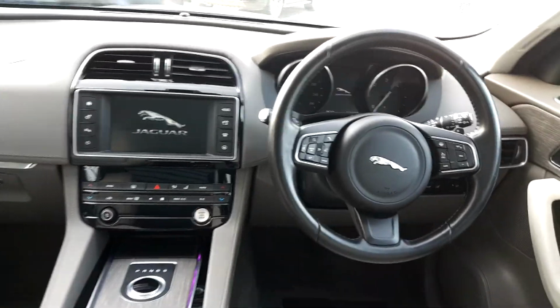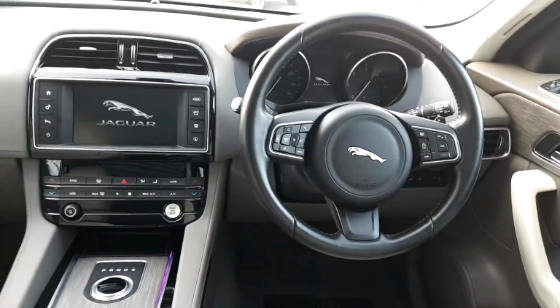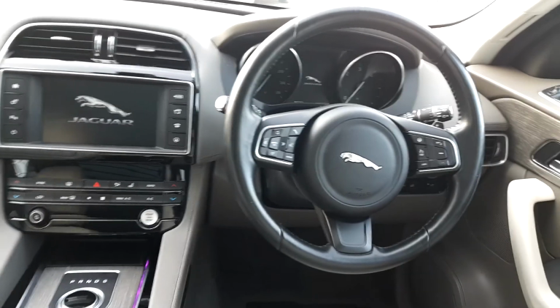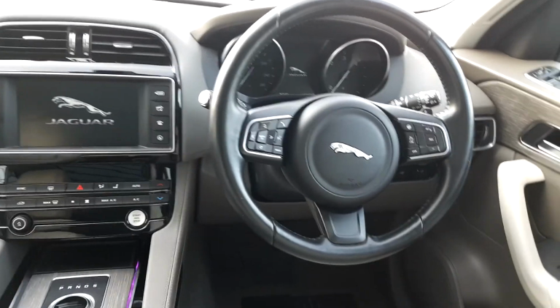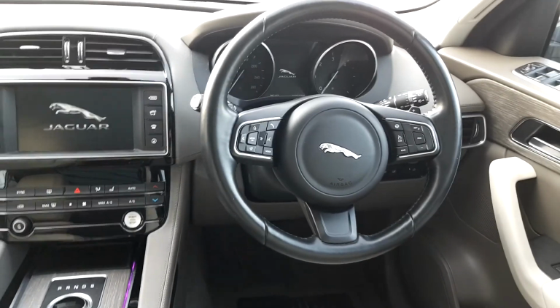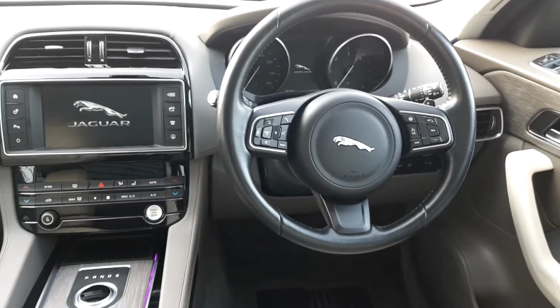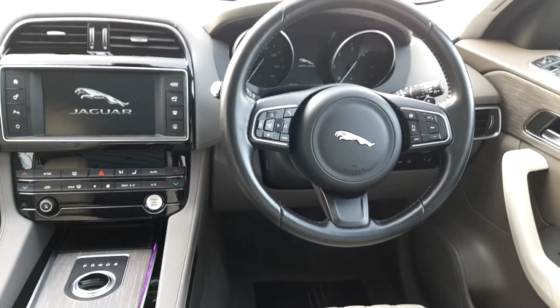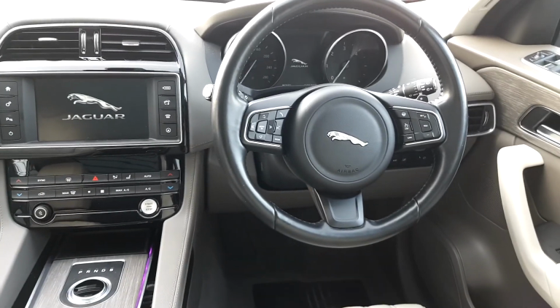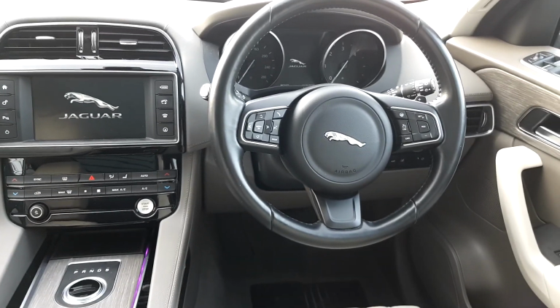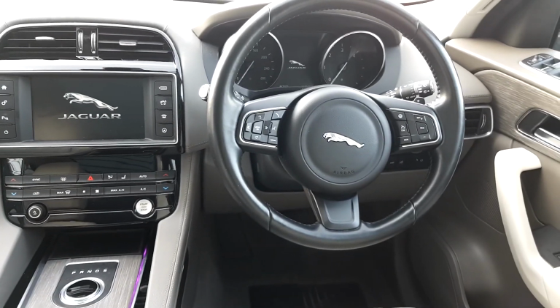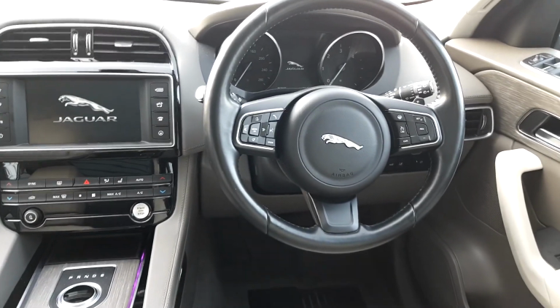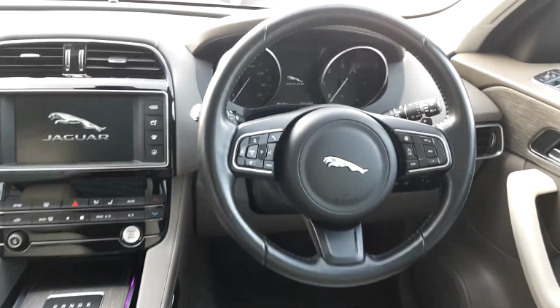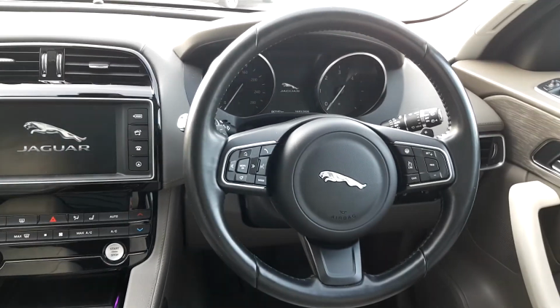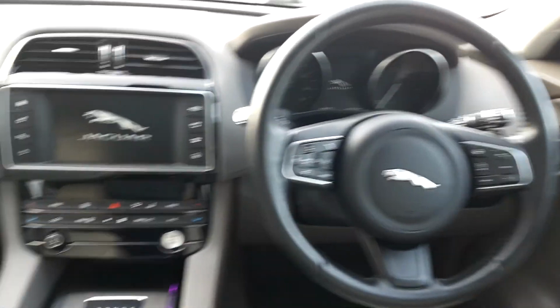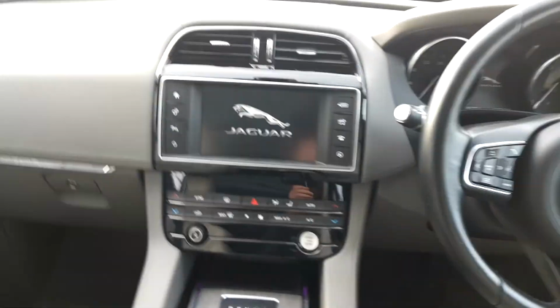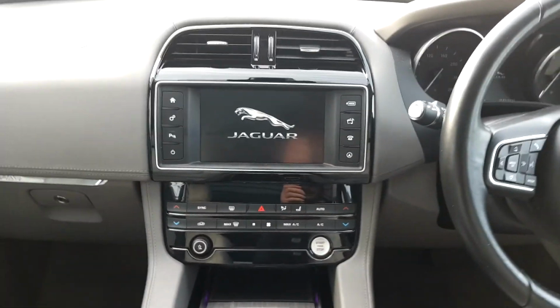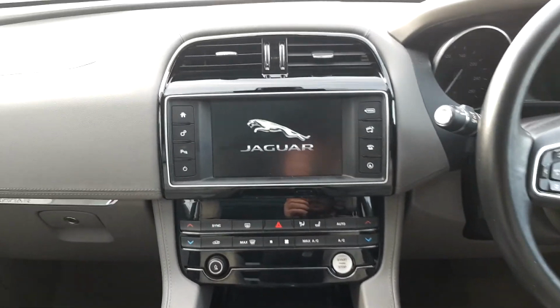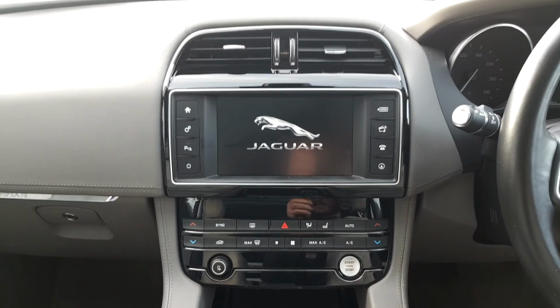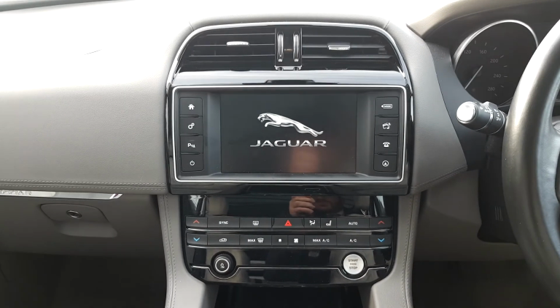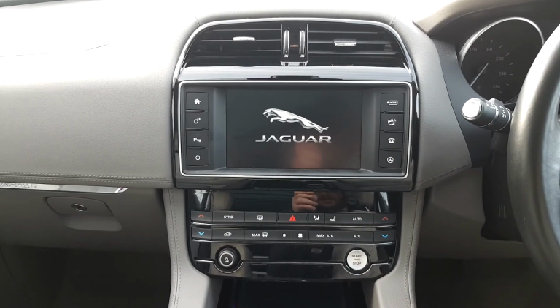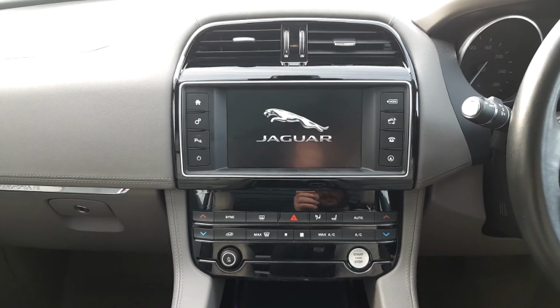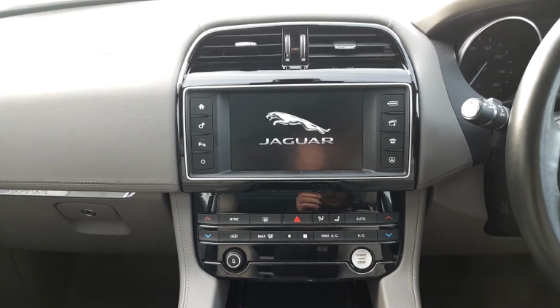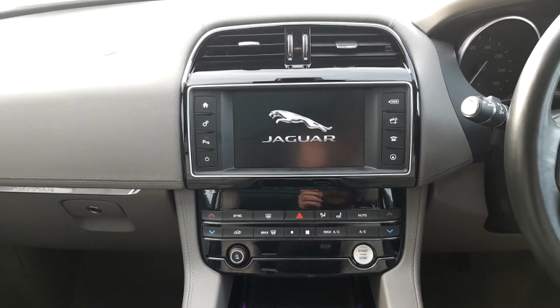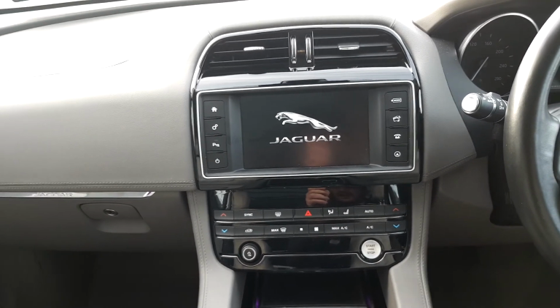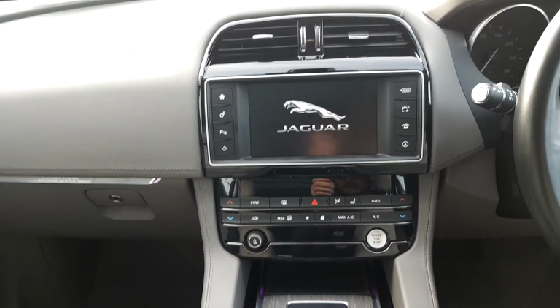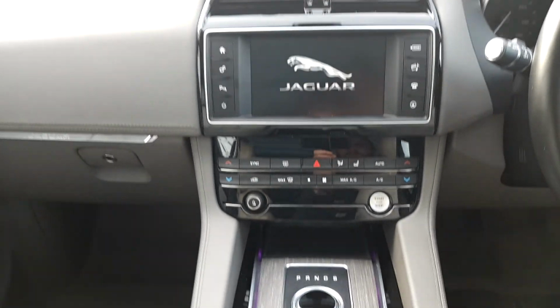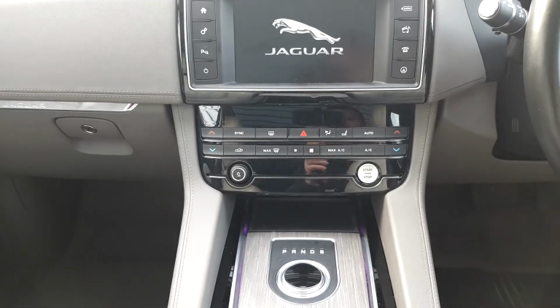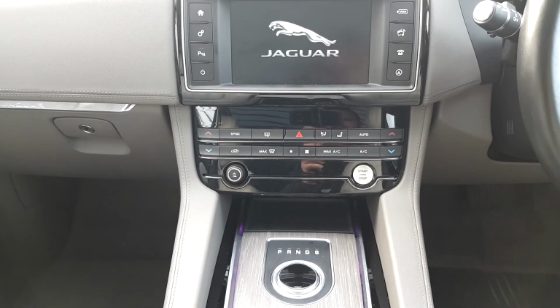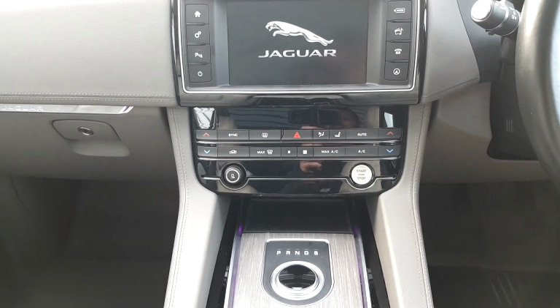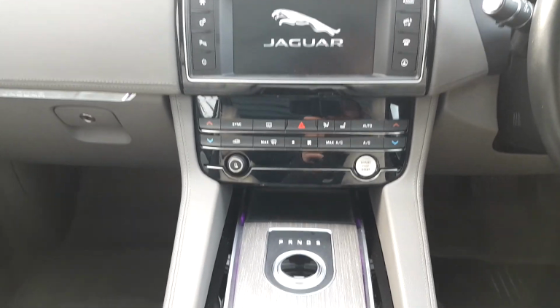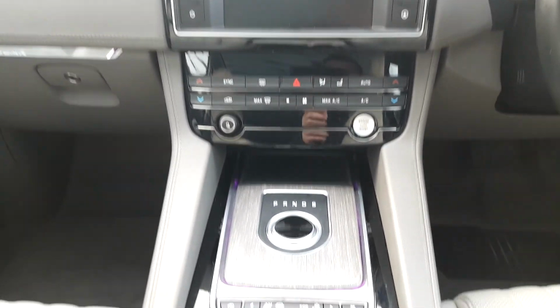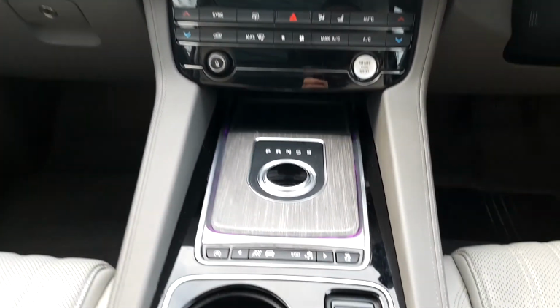For a look inside, the car features a leather steering wheel with heated steering wheel. It features an 8 inch touchscreen with satellite navigation, heated seats, and dual zone climate control.